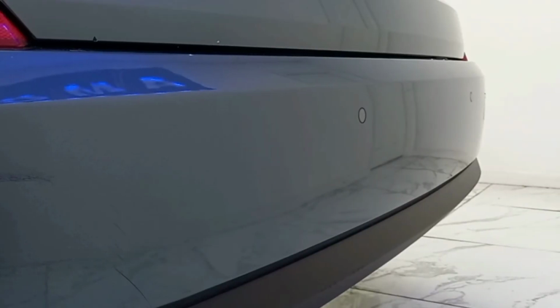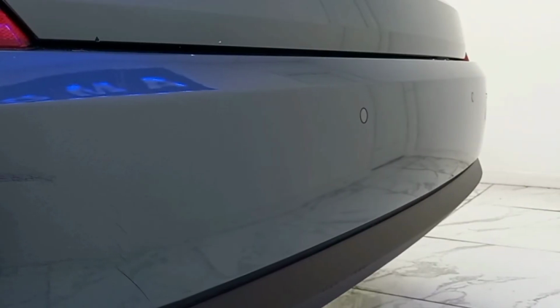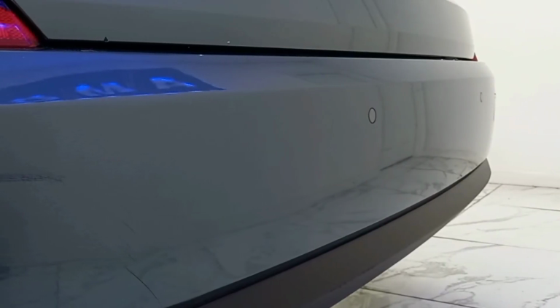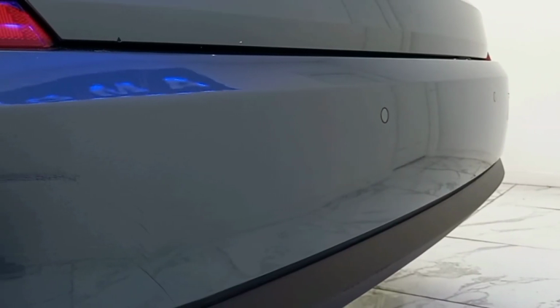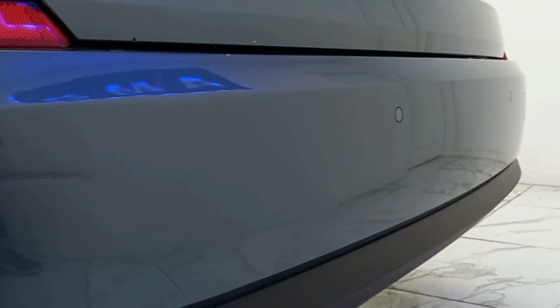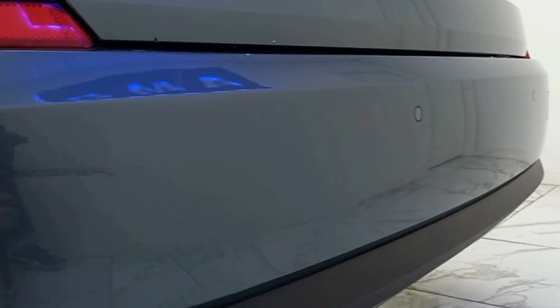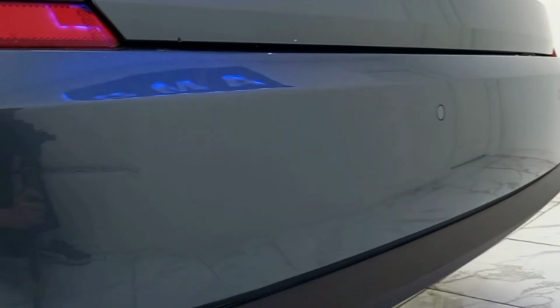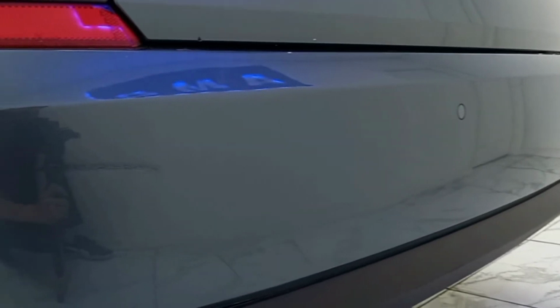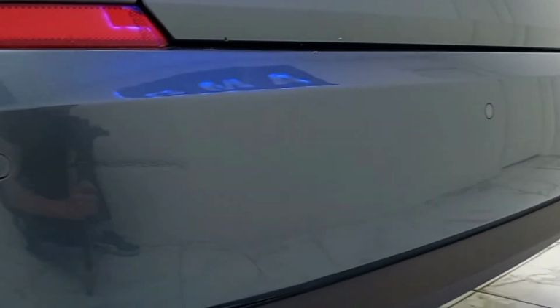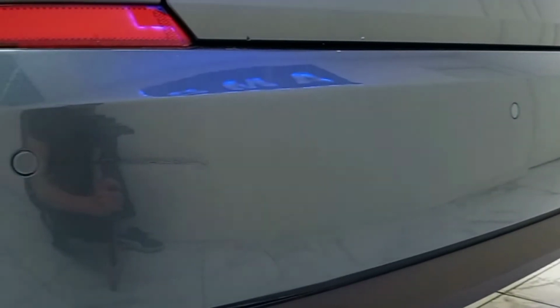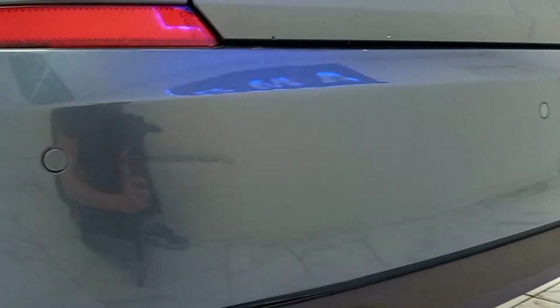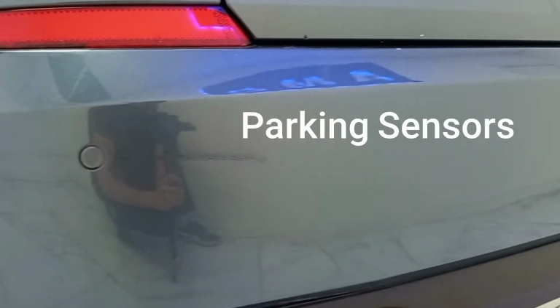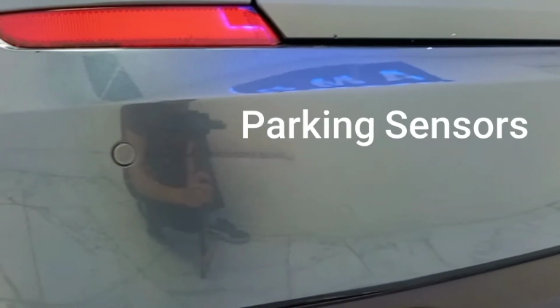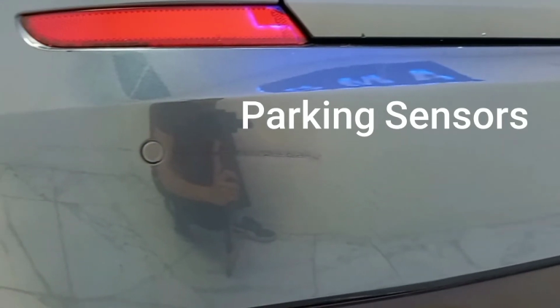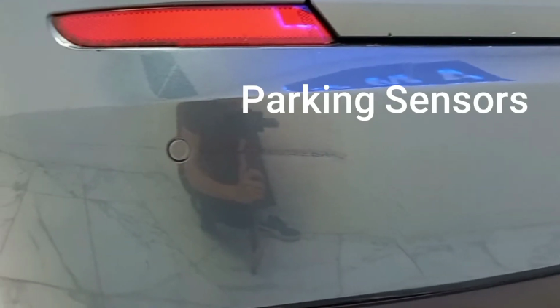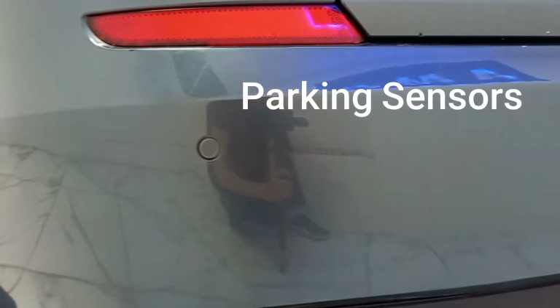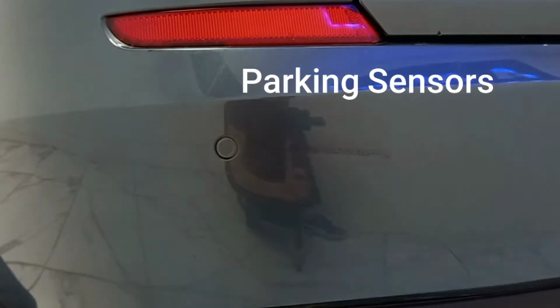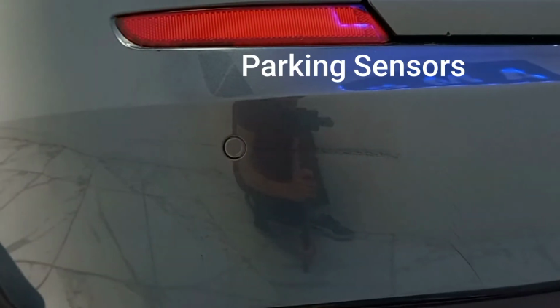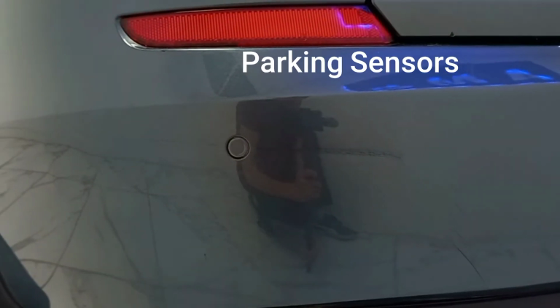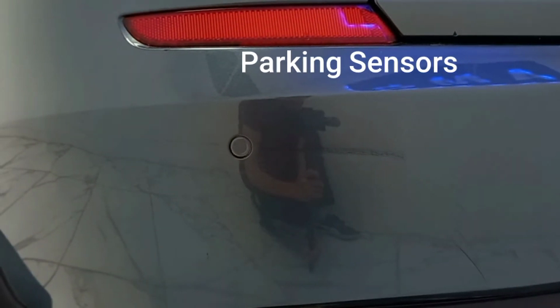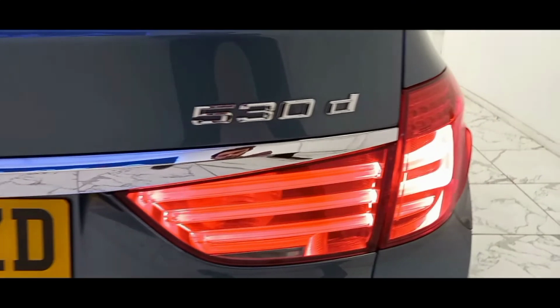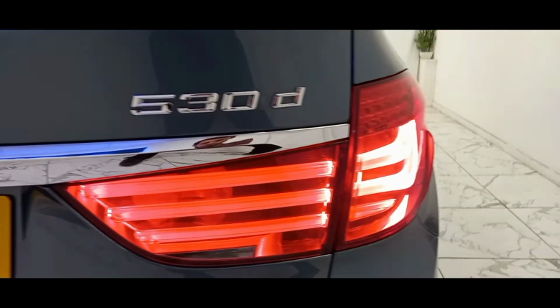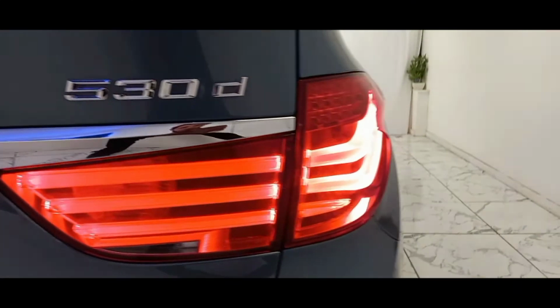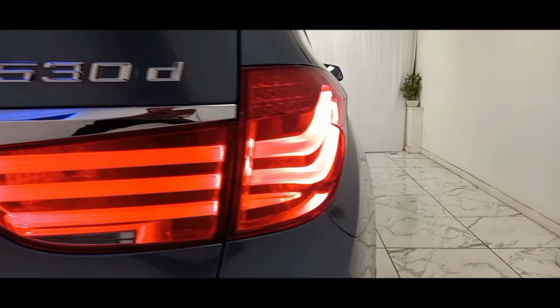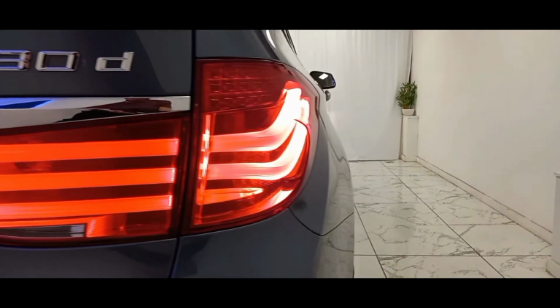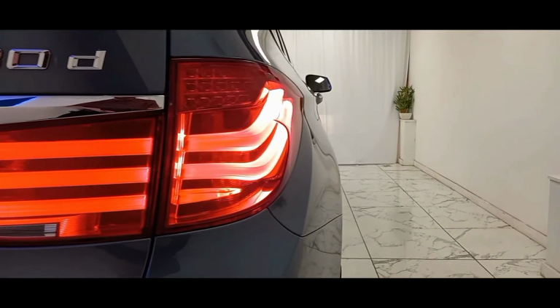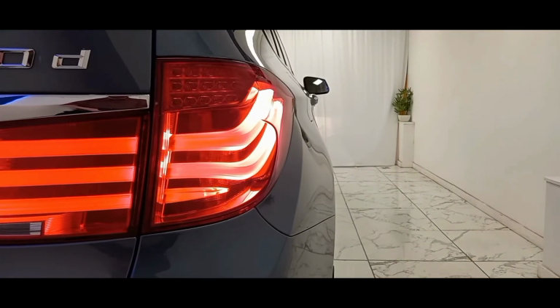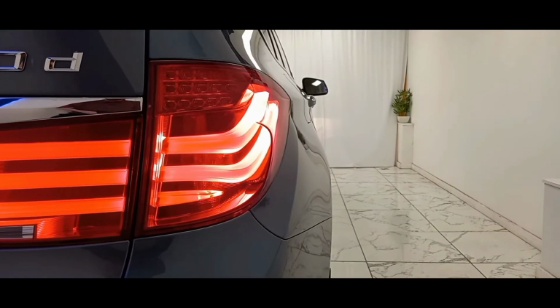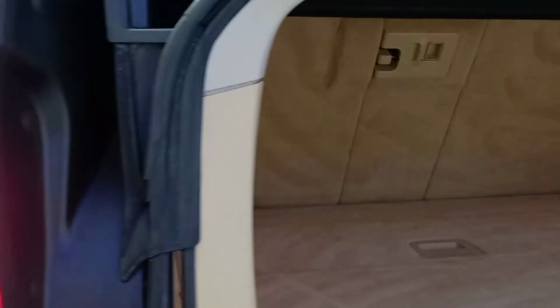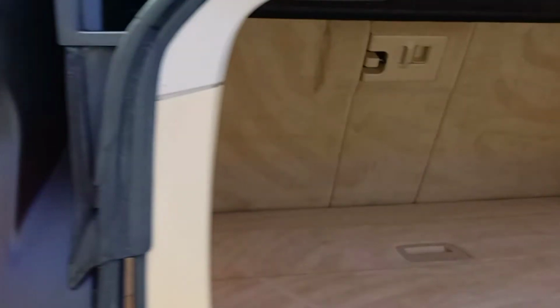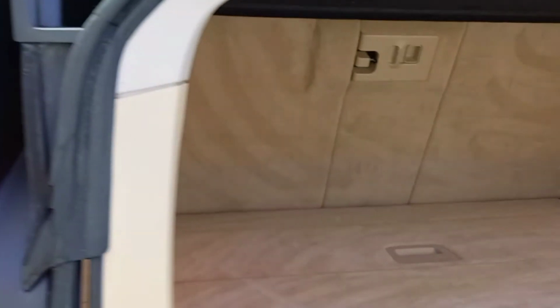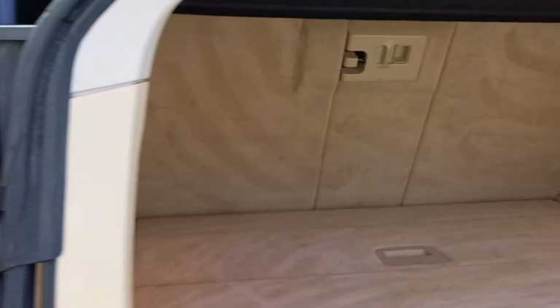As we make our way to the rear, we can see that BMW have presented us with a gracious gift of parking sensors, as well as a boot which can hold a noteworthy 590 litres.